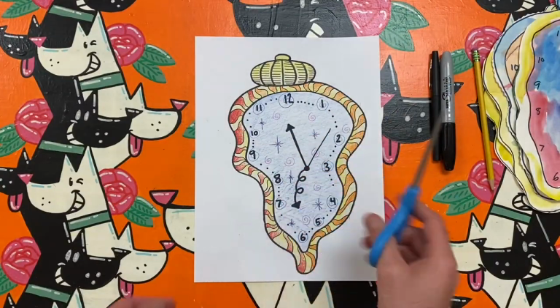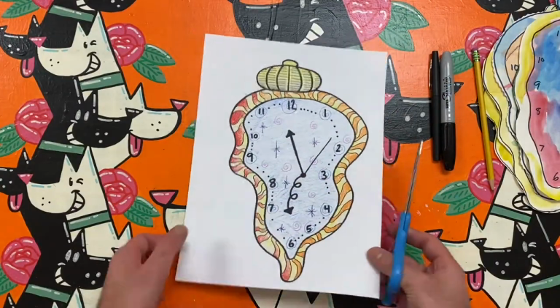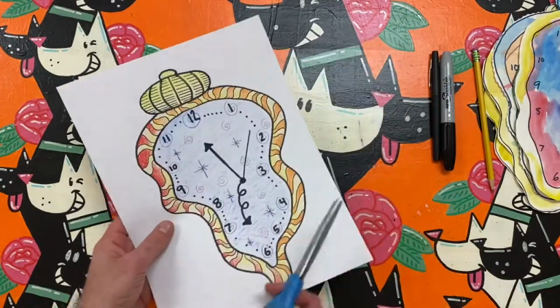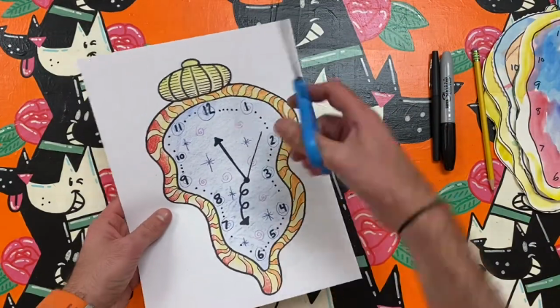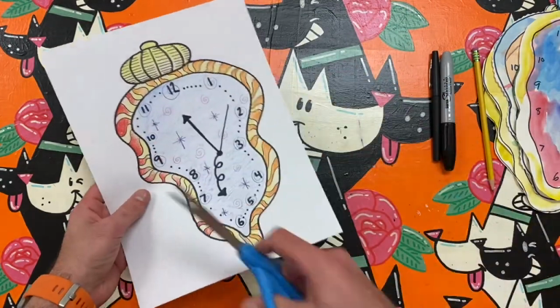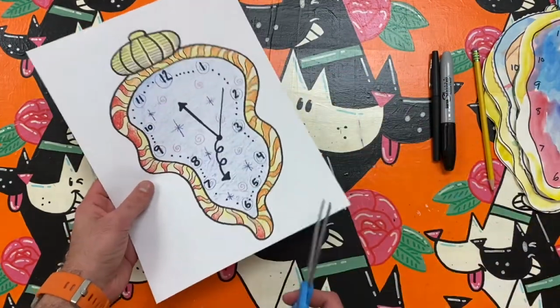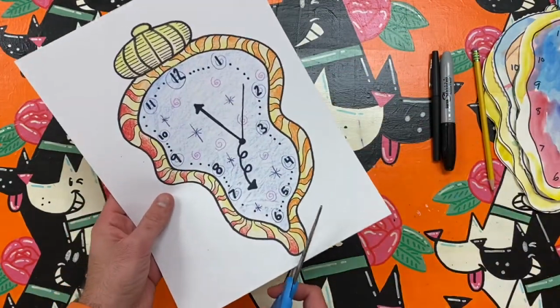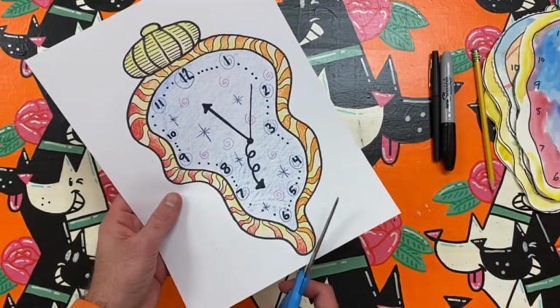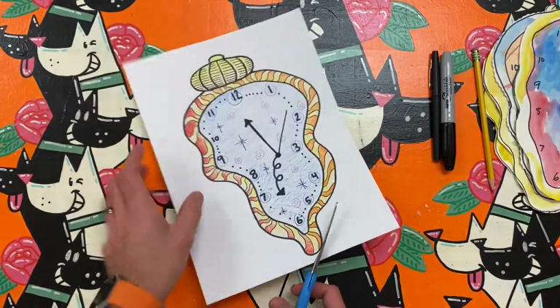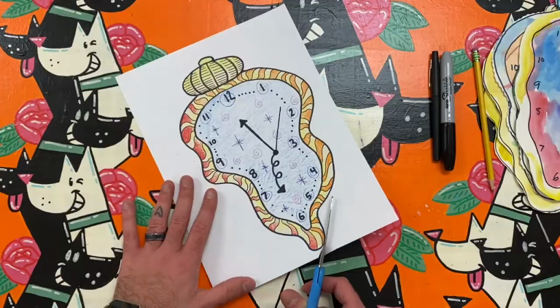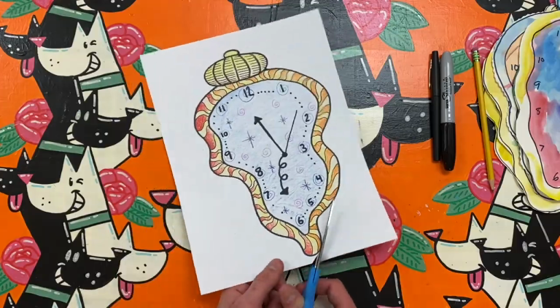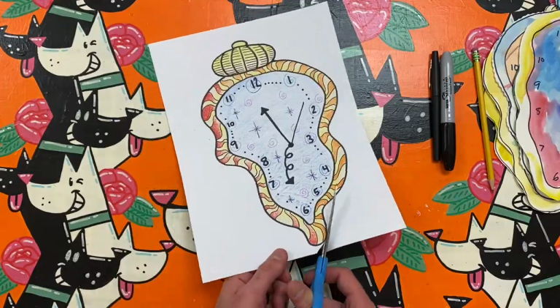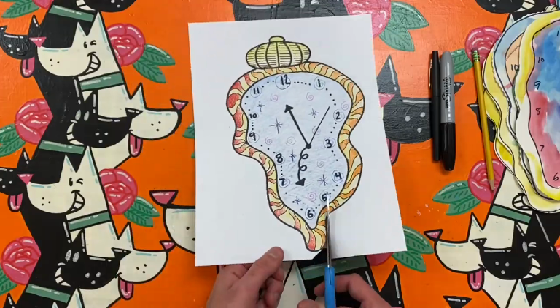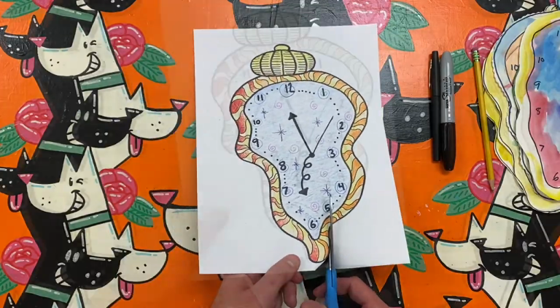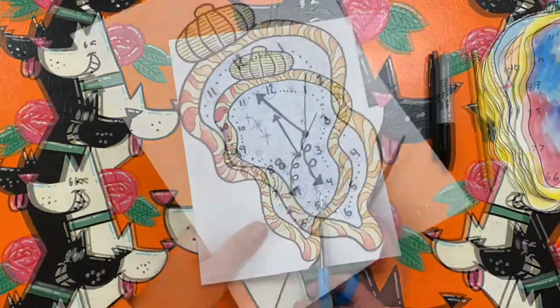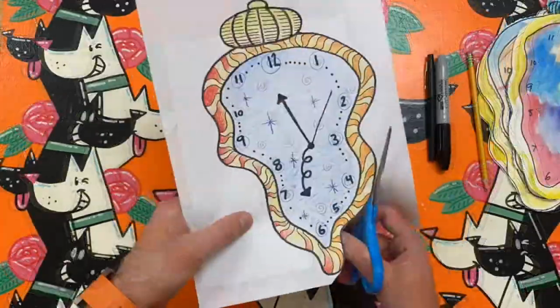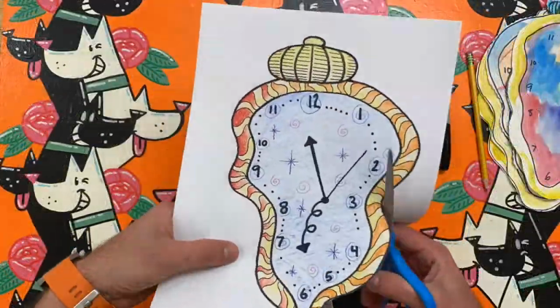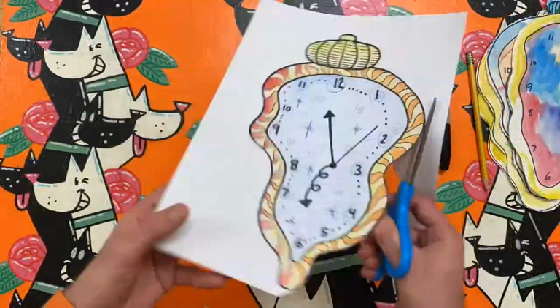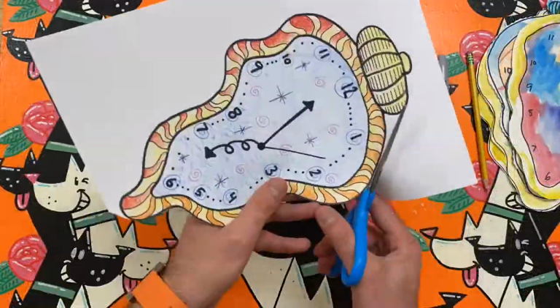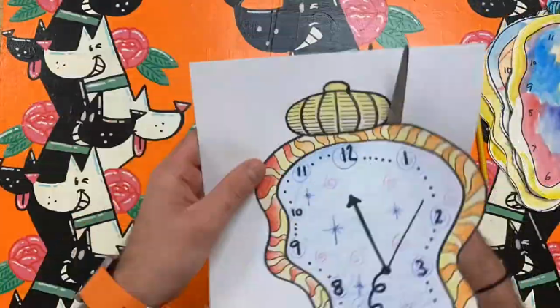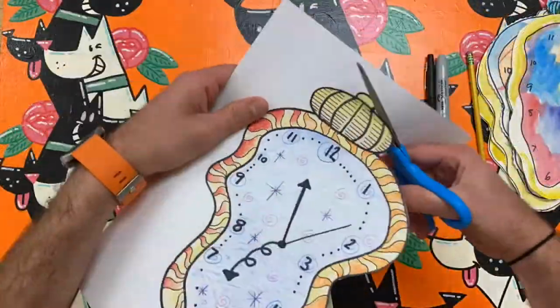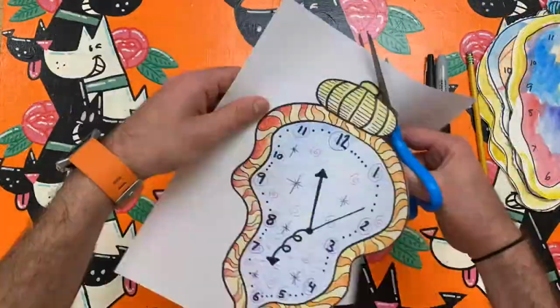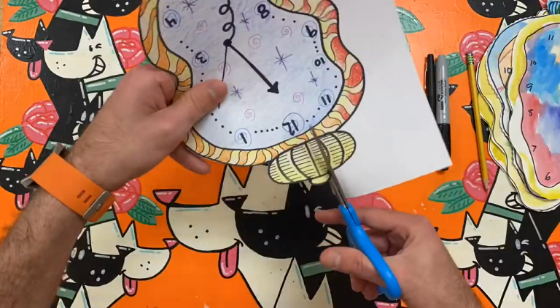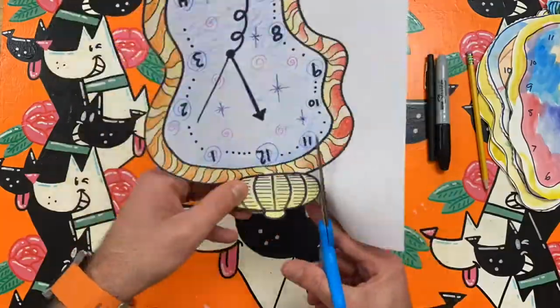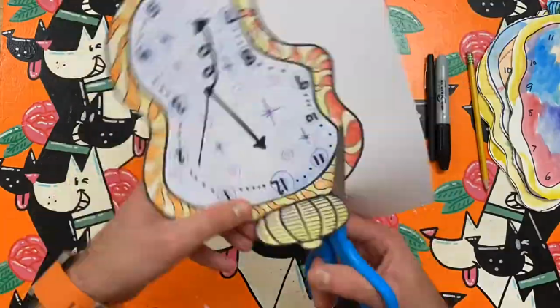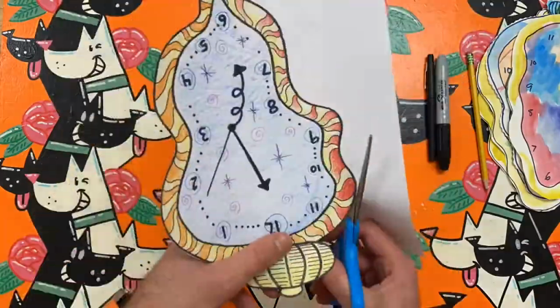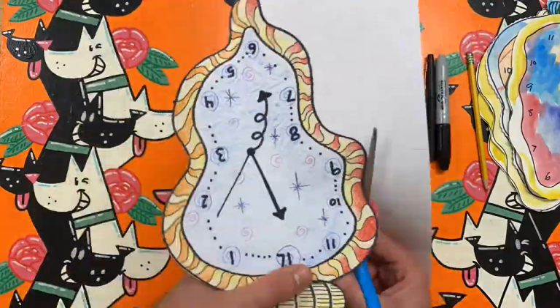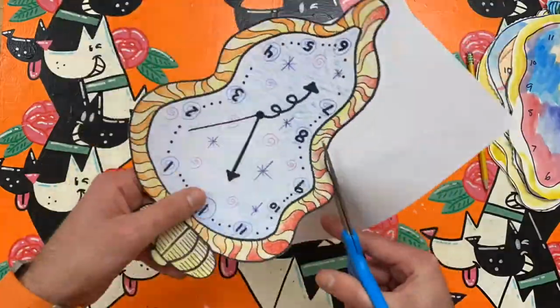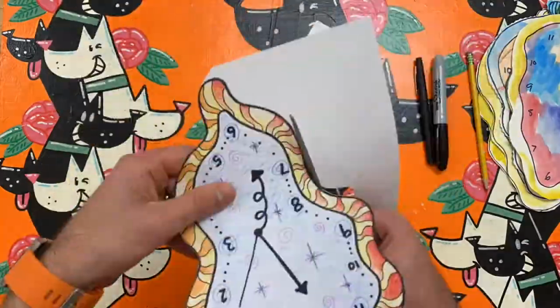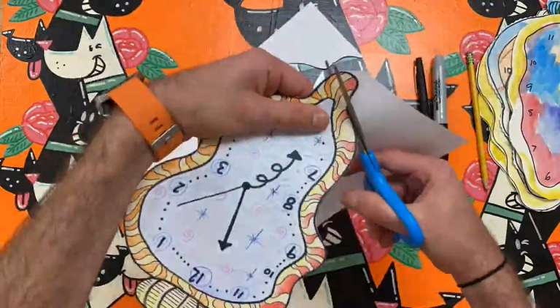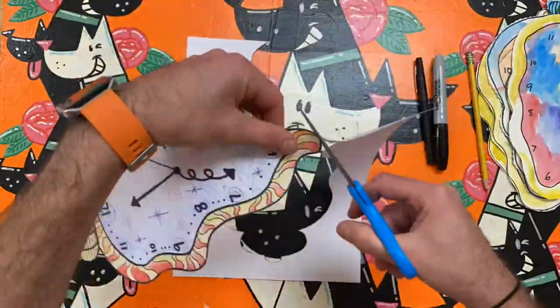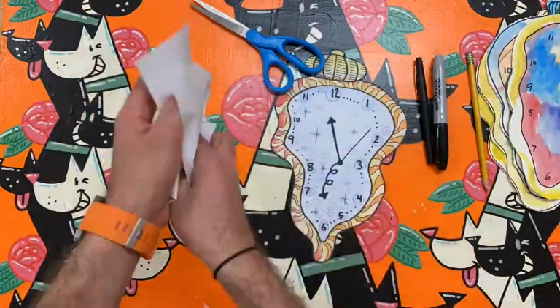At the end here, you can decide to color a background or cut out the clock. I cut mine out because I want to put it on a wall like a real clock, but remember you are the artist. You can do whatever you want with your abstract clock.